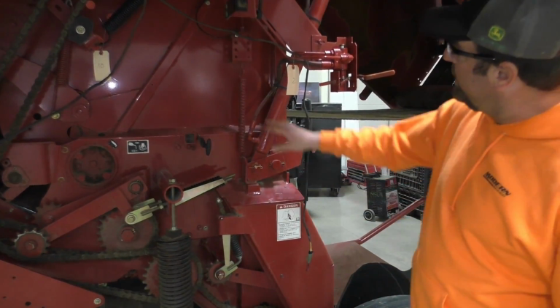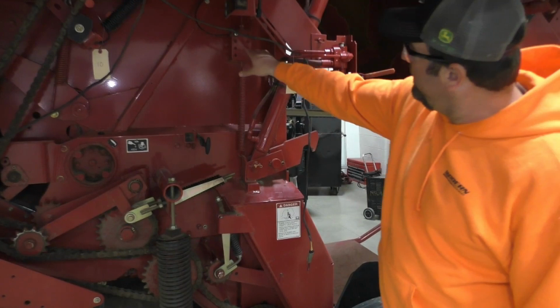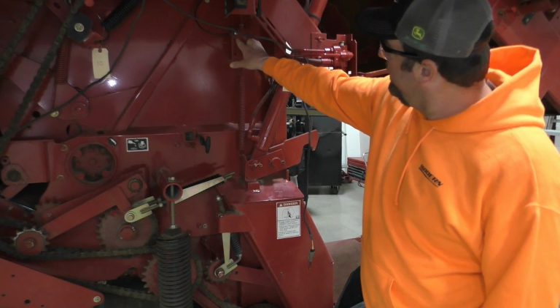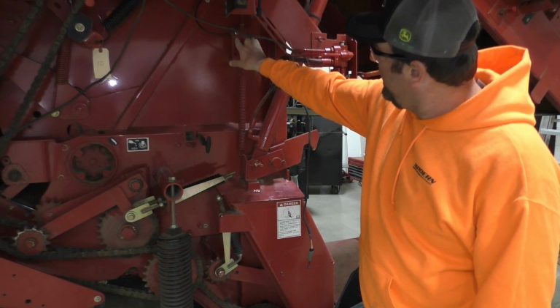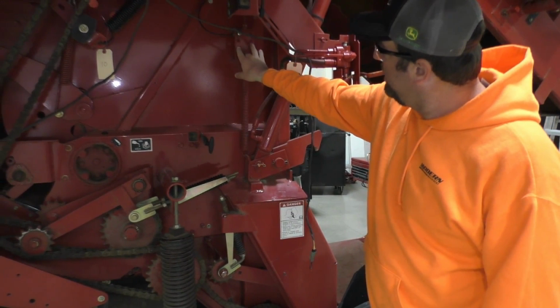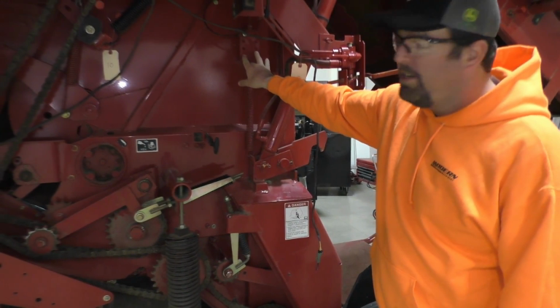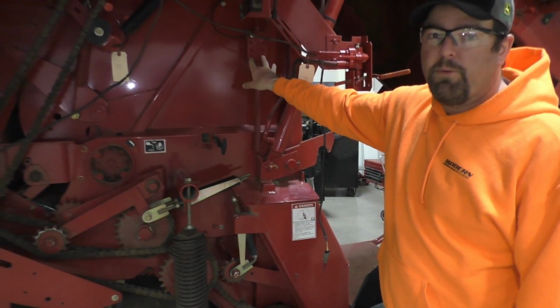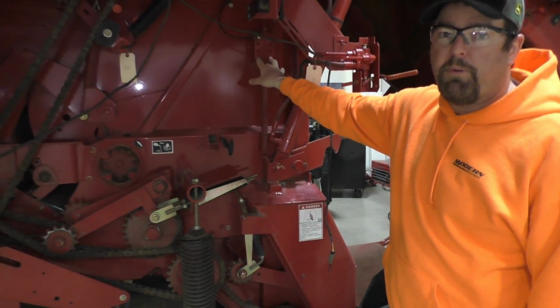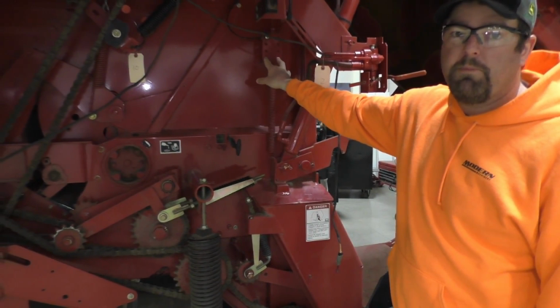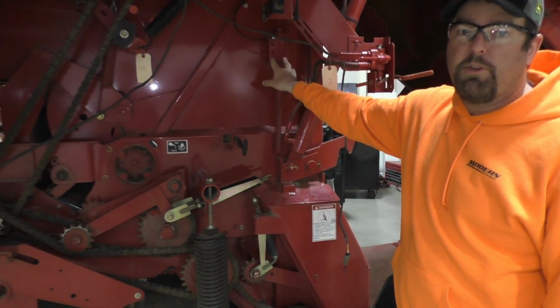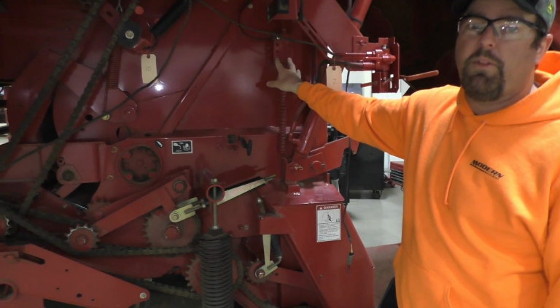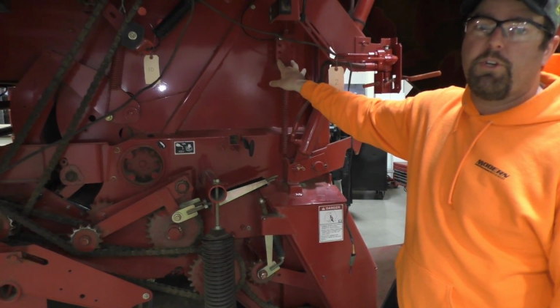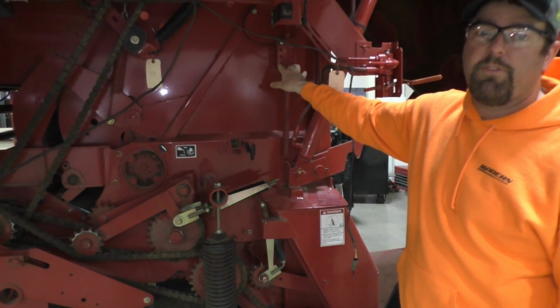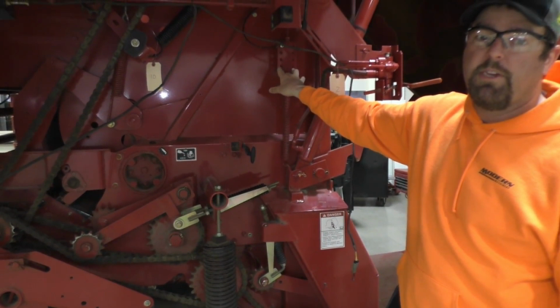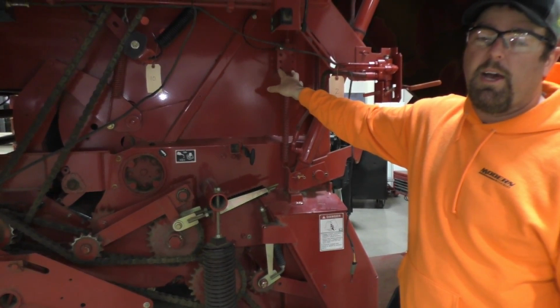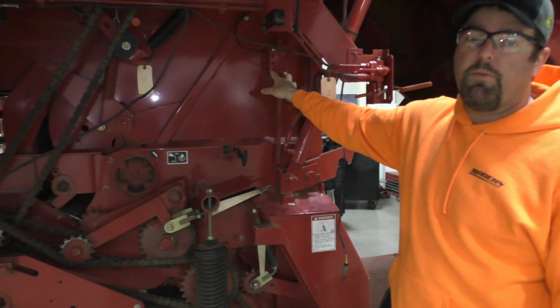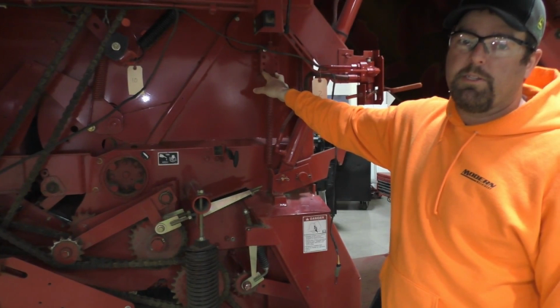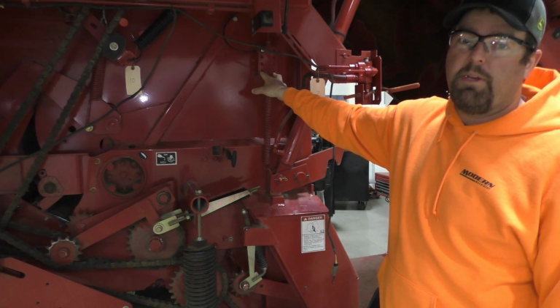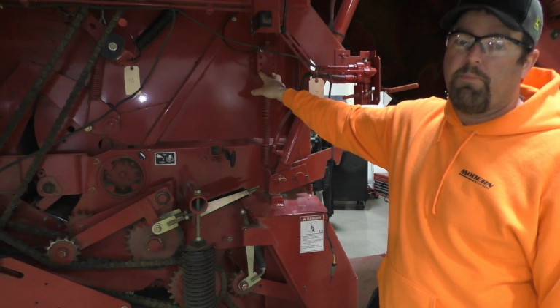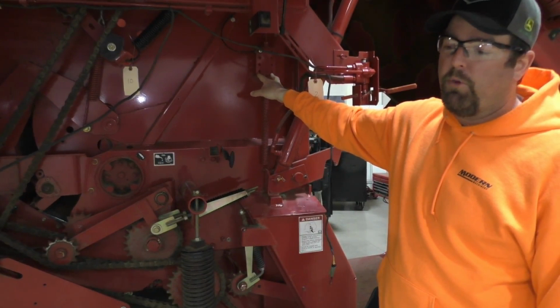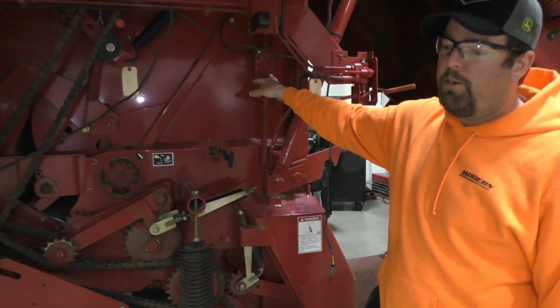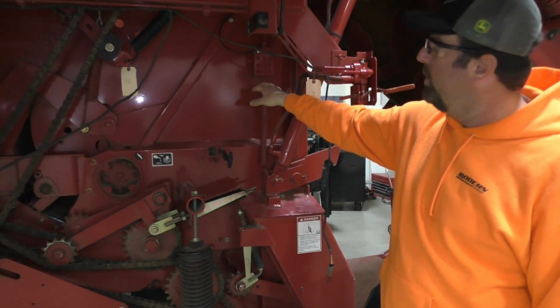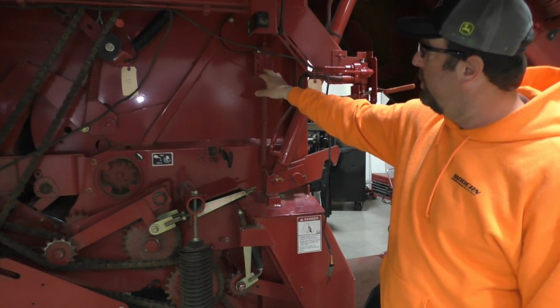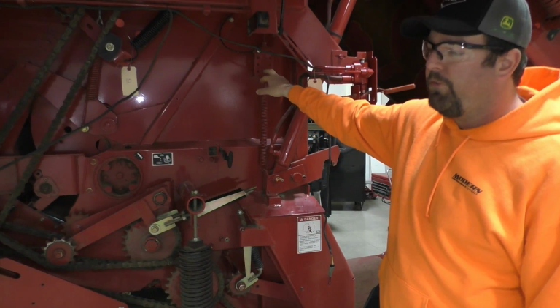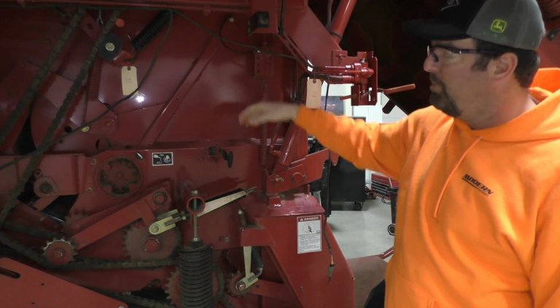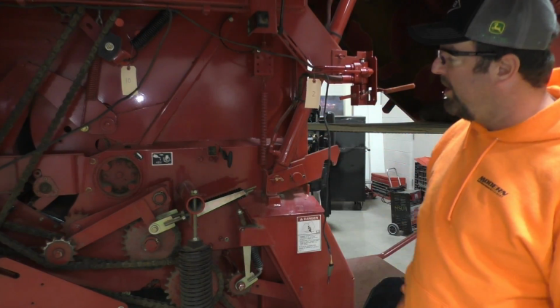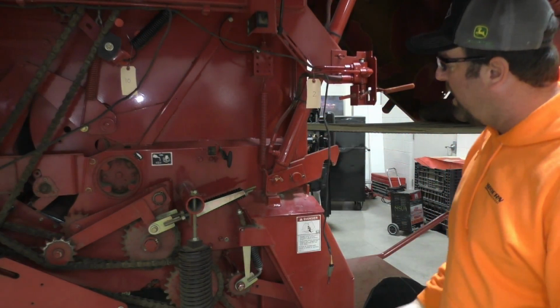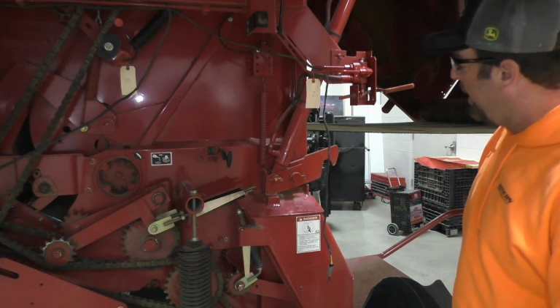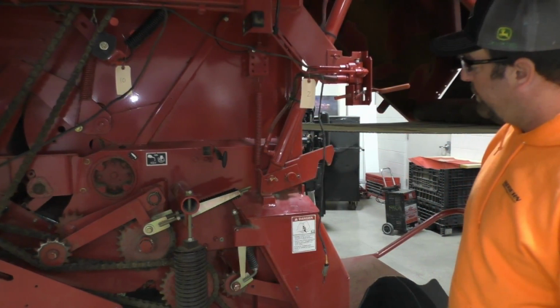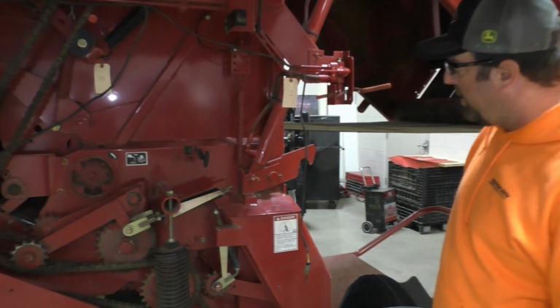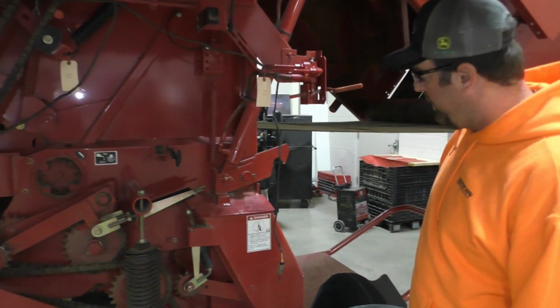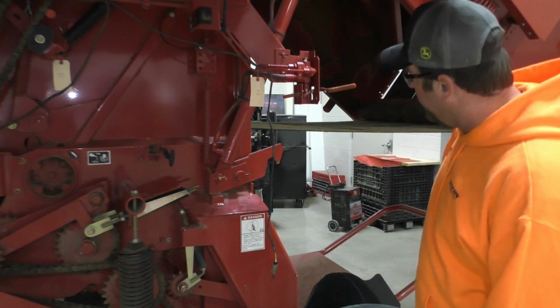This would be the grease bank if it was the premium version. The New Holland version of this is going to be the more premium version with the full grease bank on the side — that's really about the only difference.